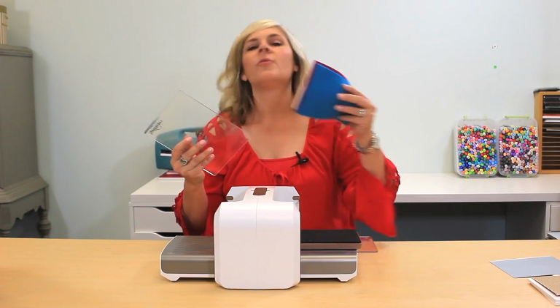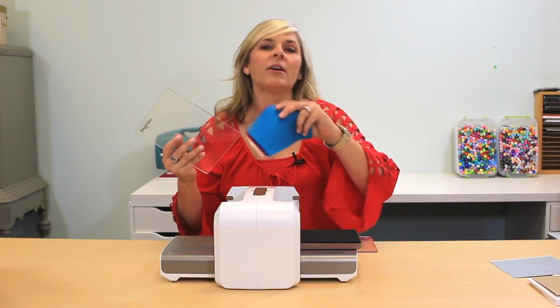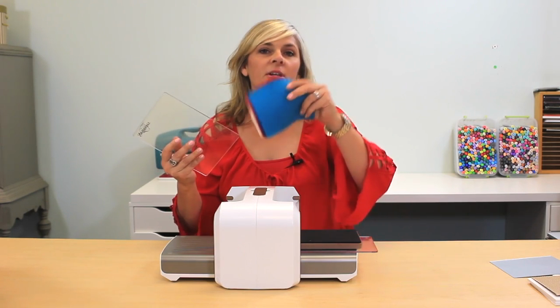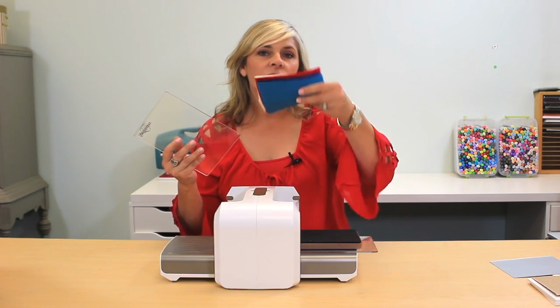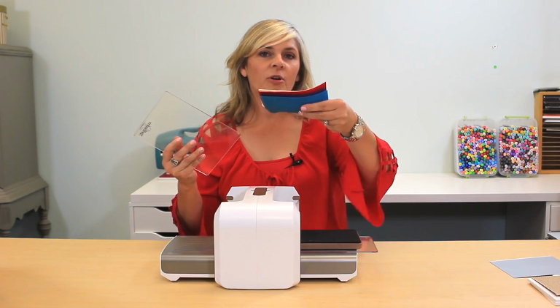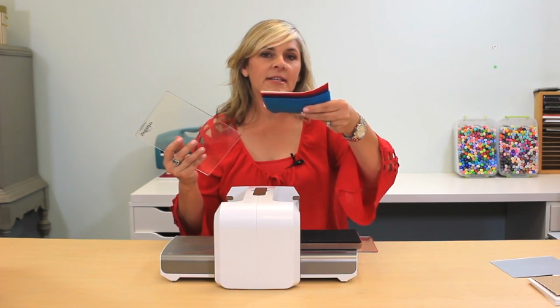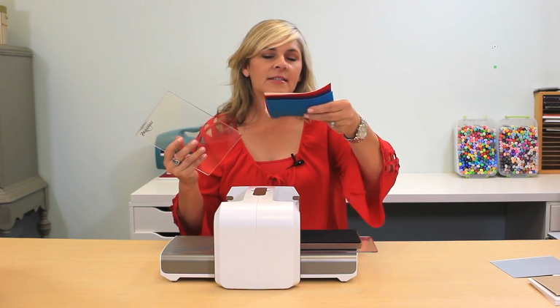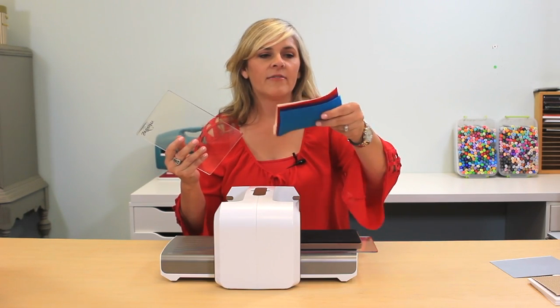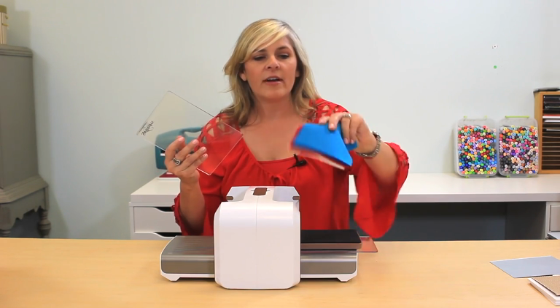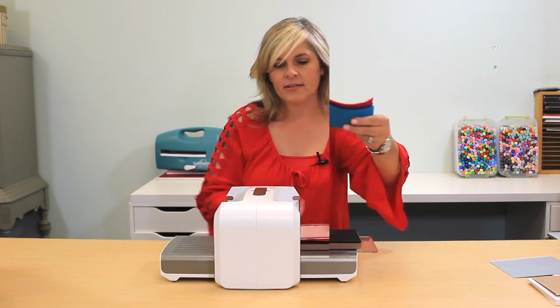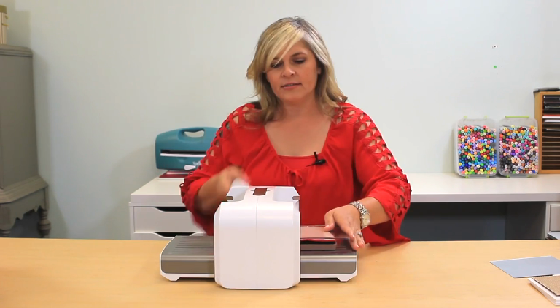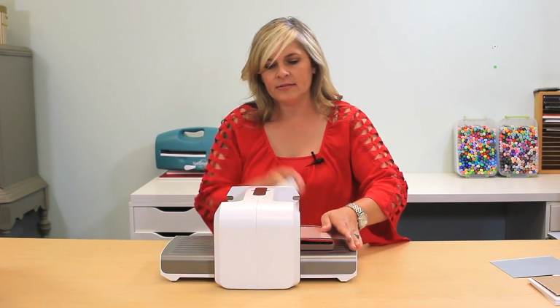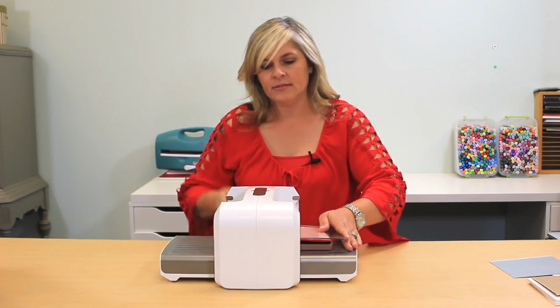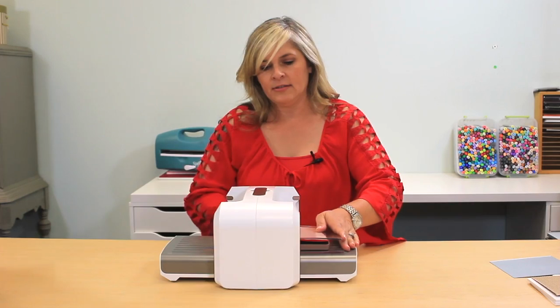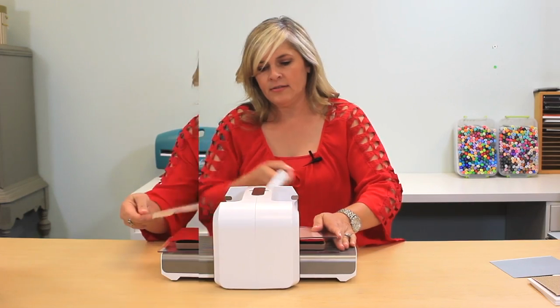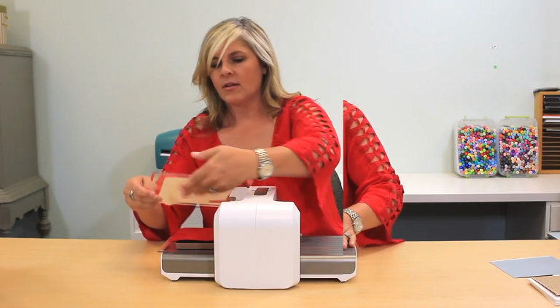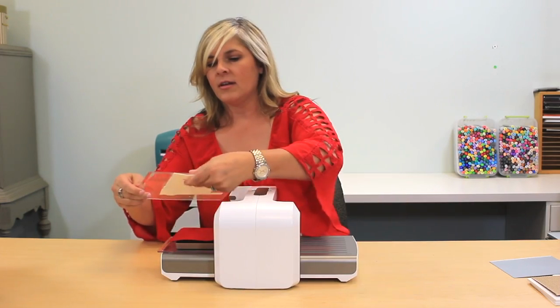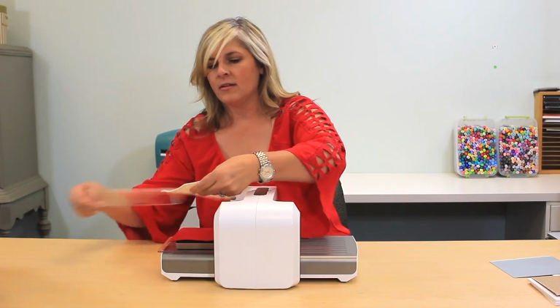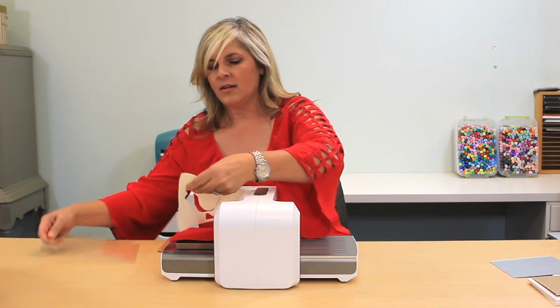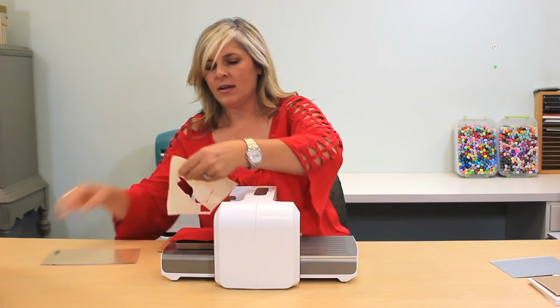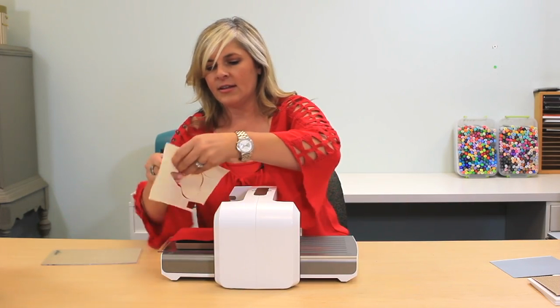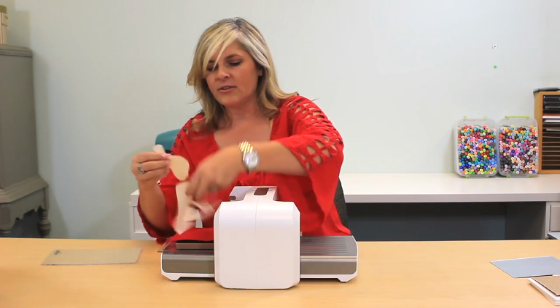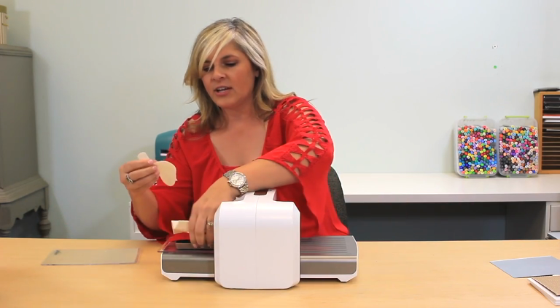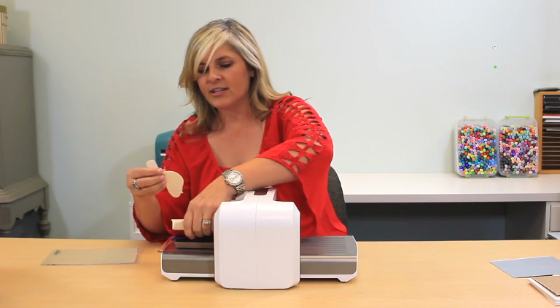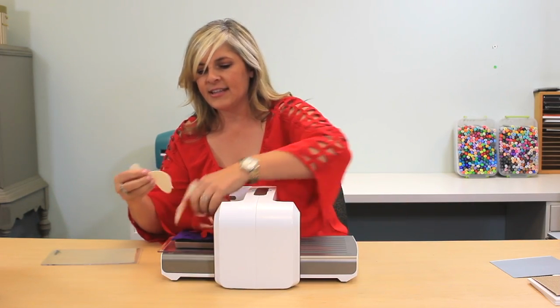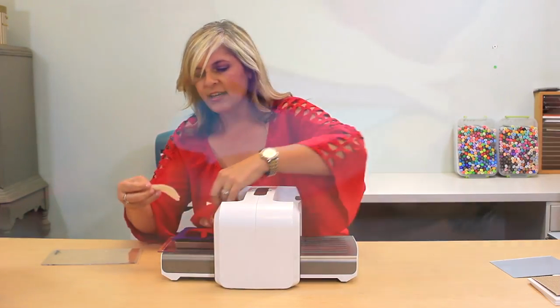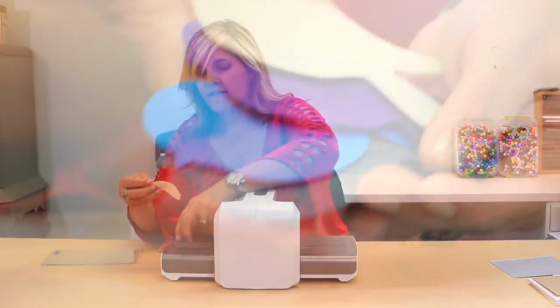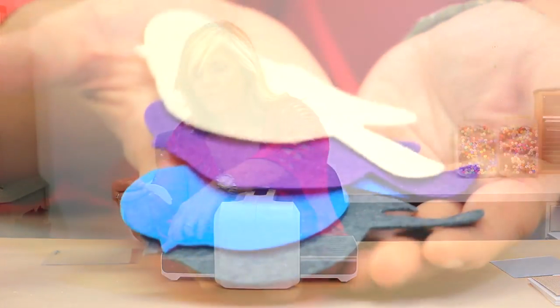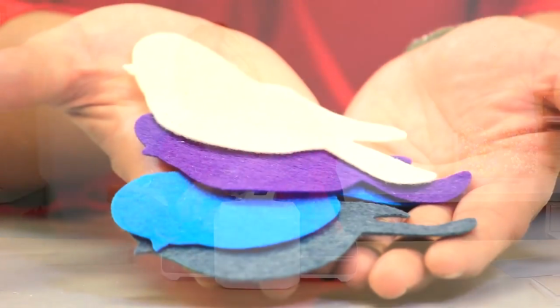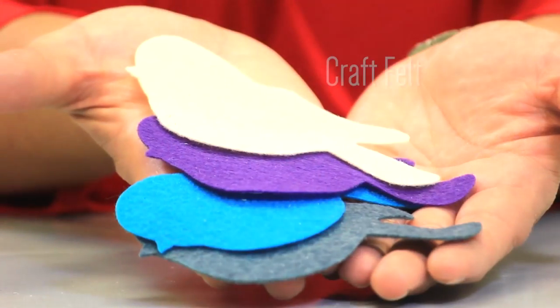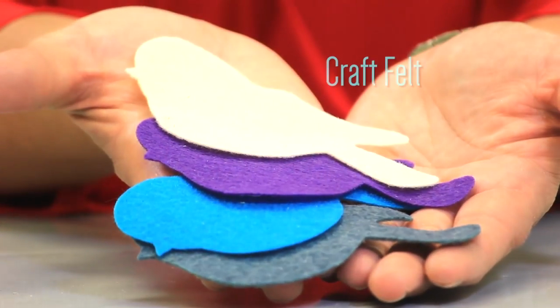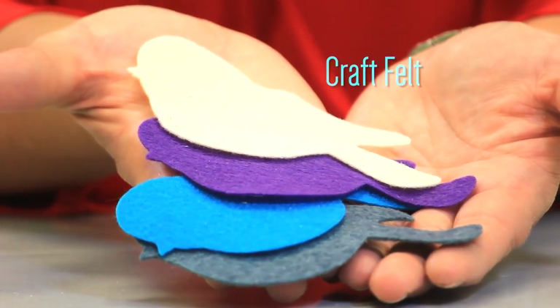Right now I'm going to use four pieces of craft felt. And on the other side, you're going to see that it cuts four pieces of felt.